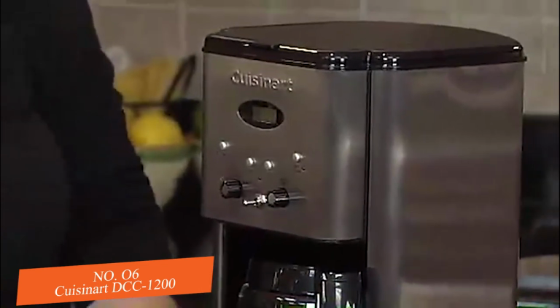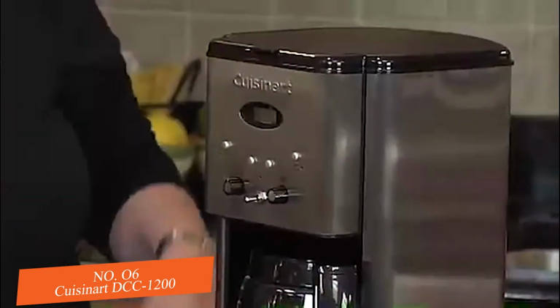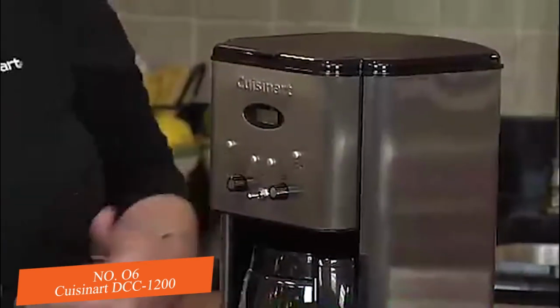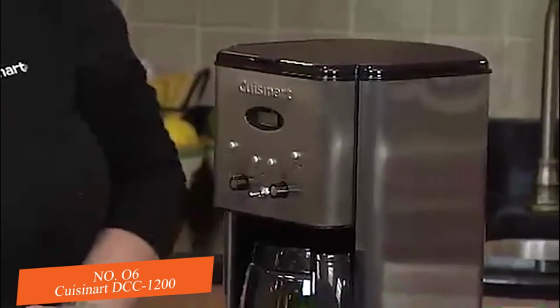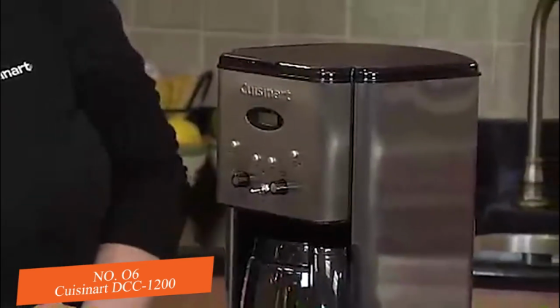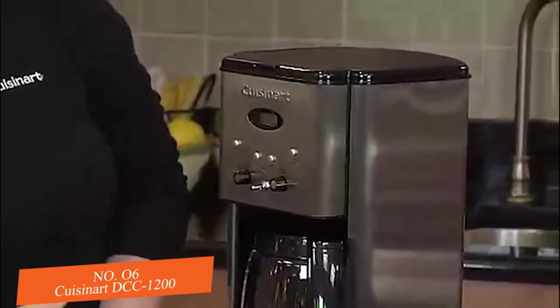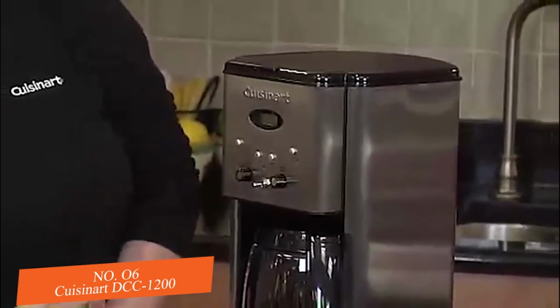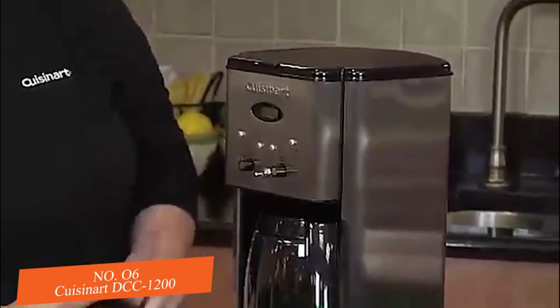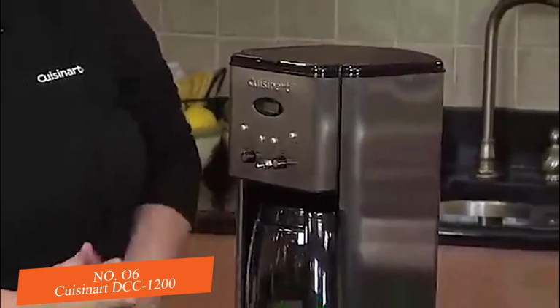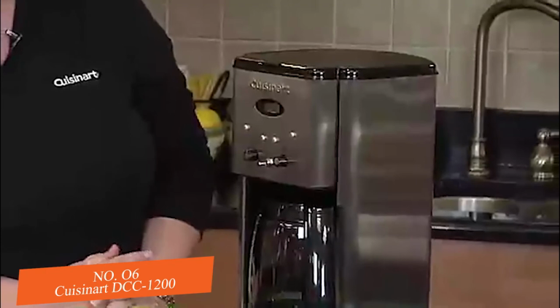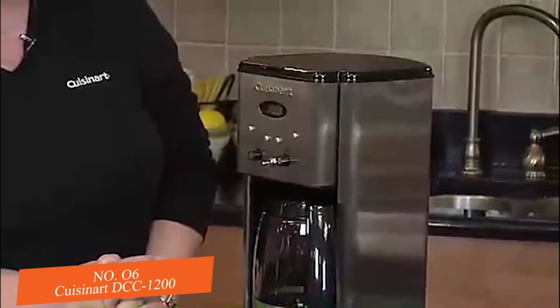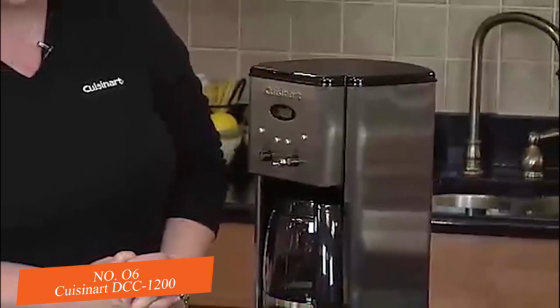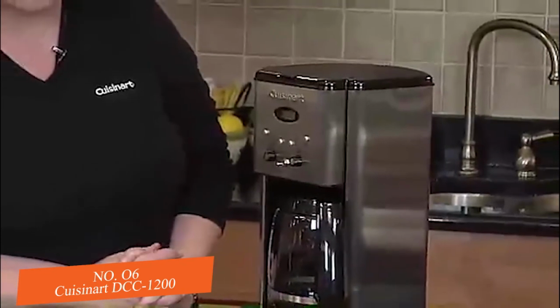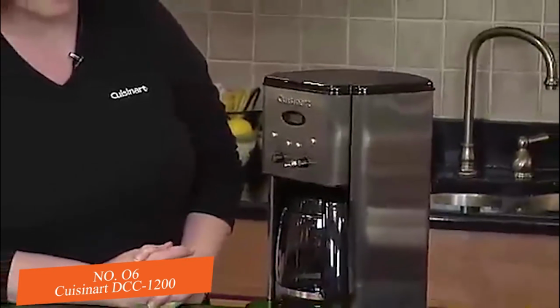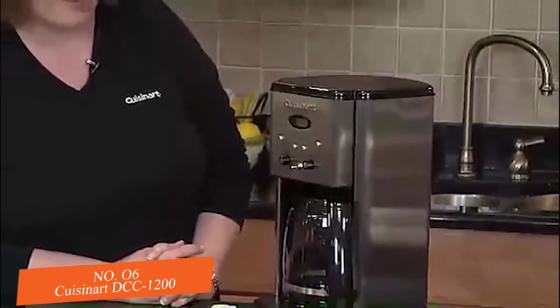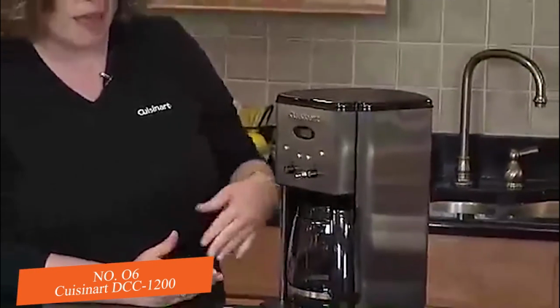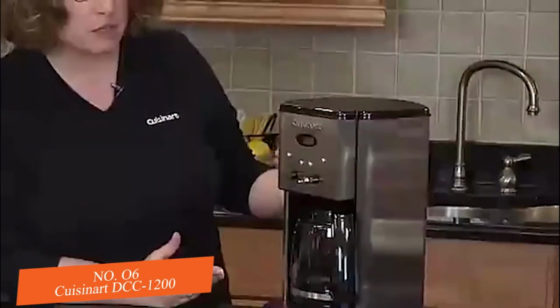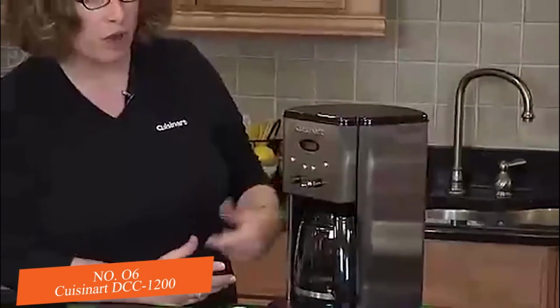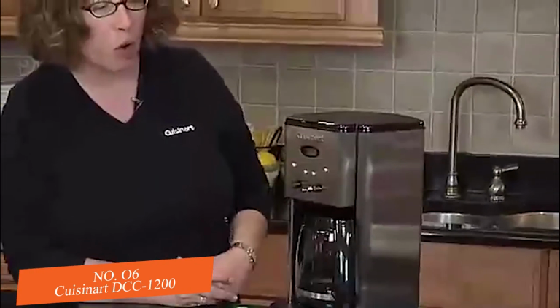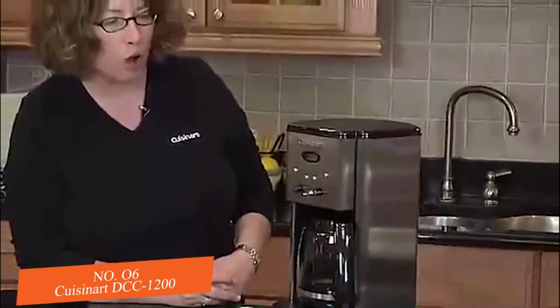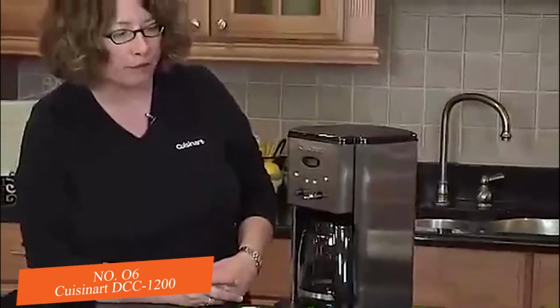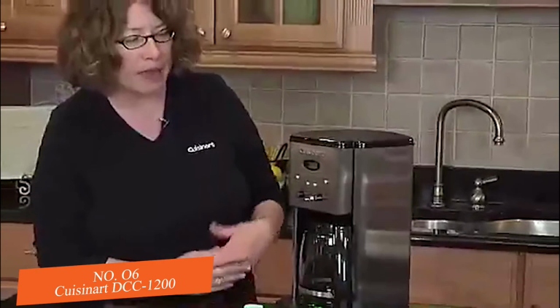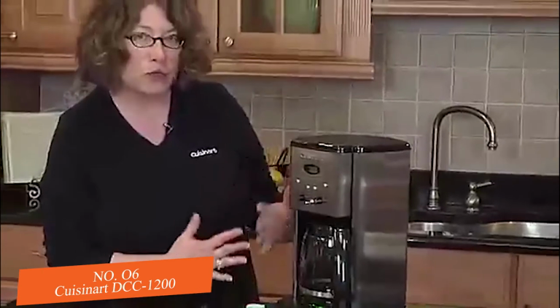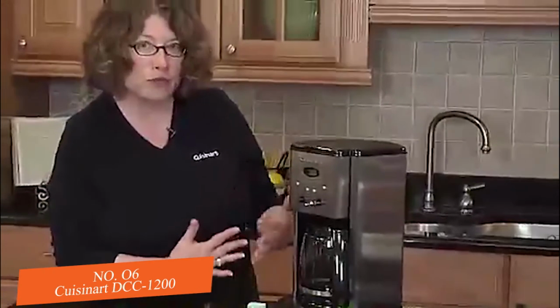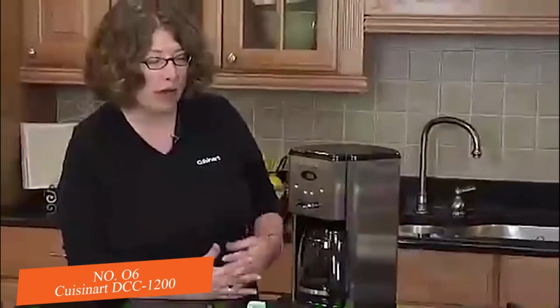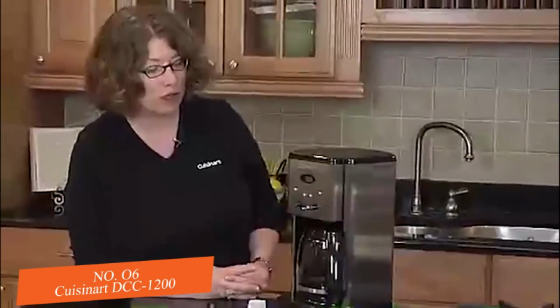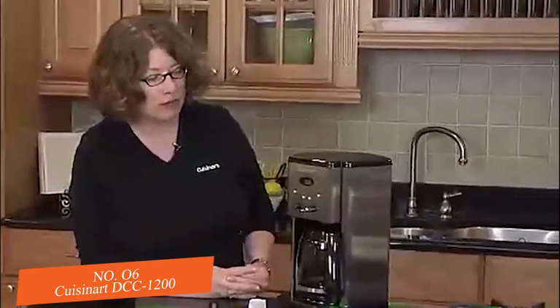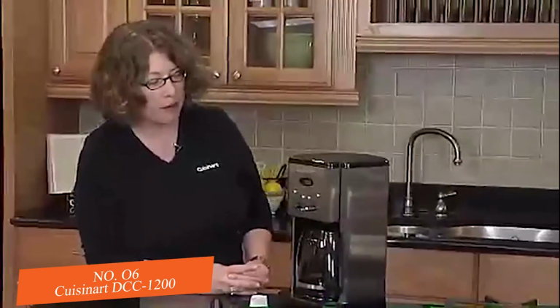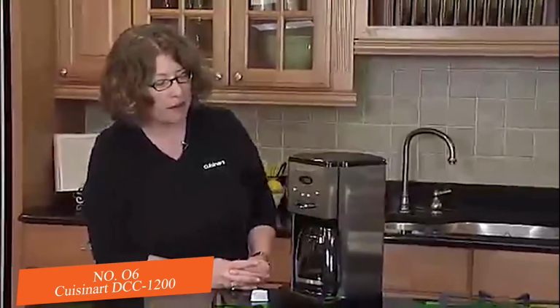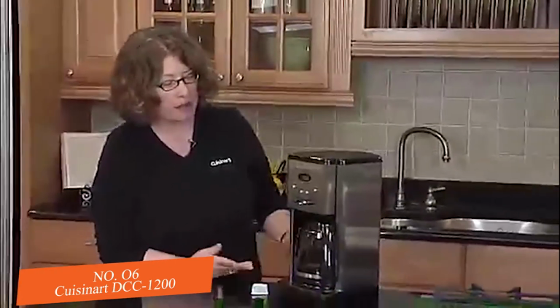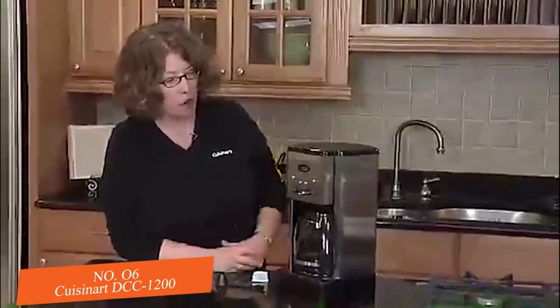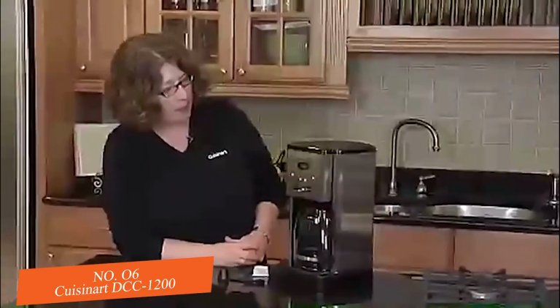We recommend that you decalcify it by filling the reservoir one third of the way full with white vinegar and the balance with cold water. It then goes through a system that actually decalcifies the coffee maker.